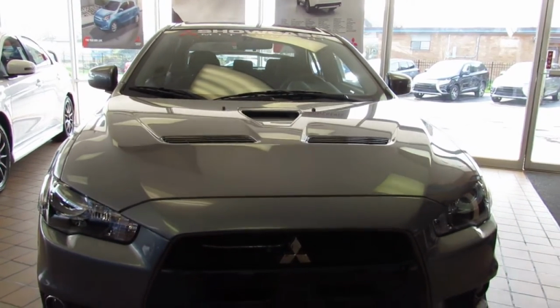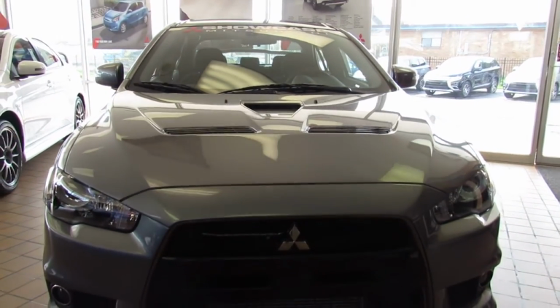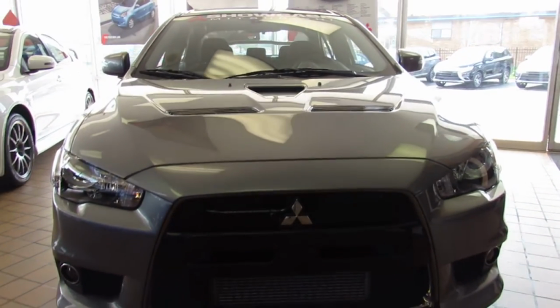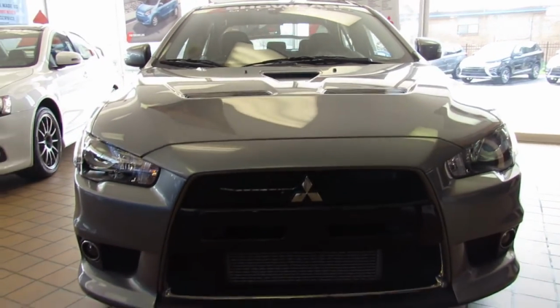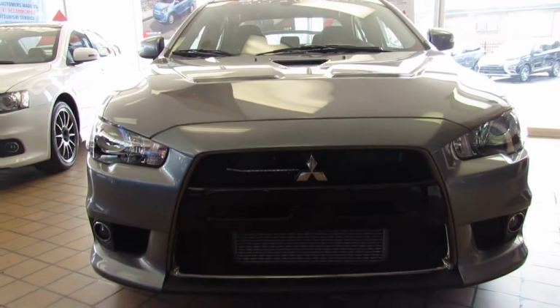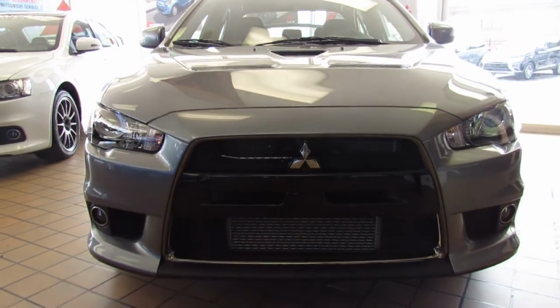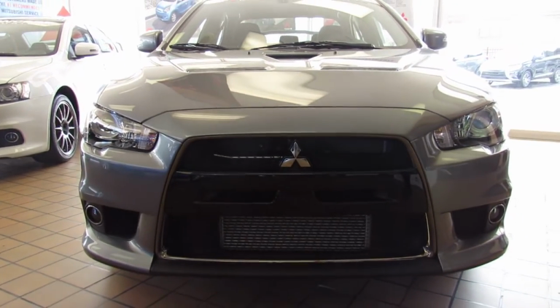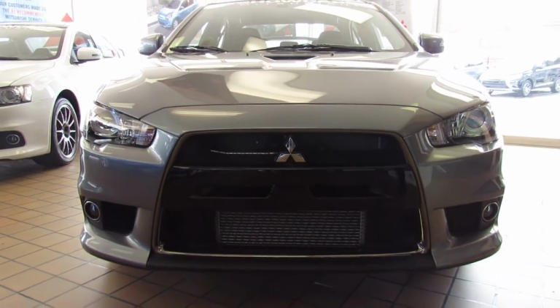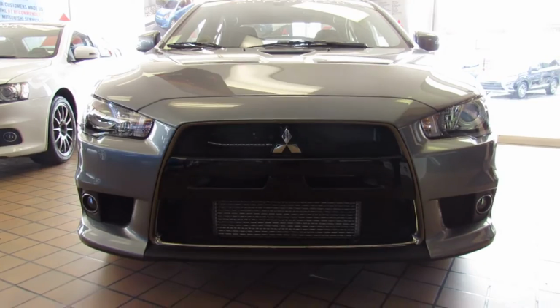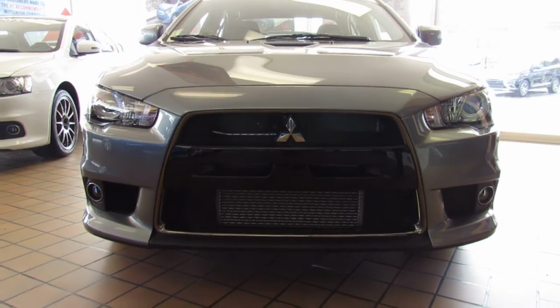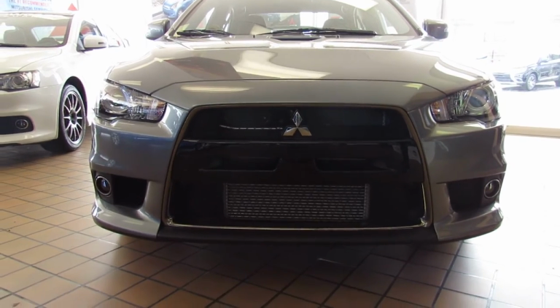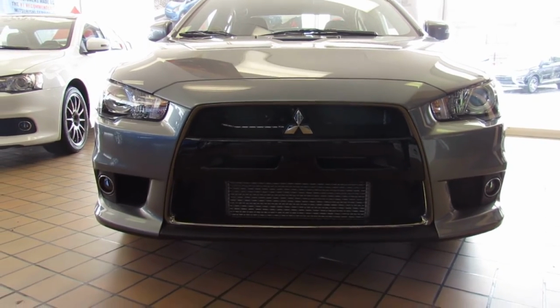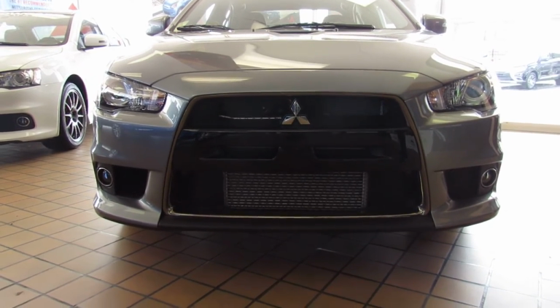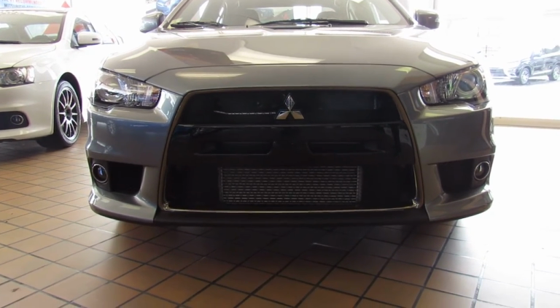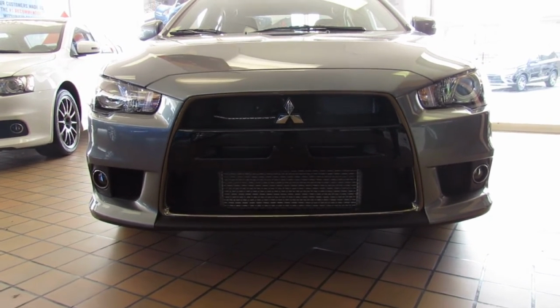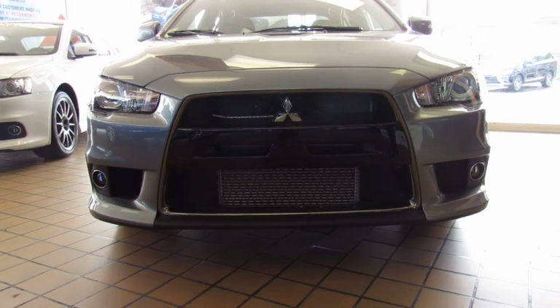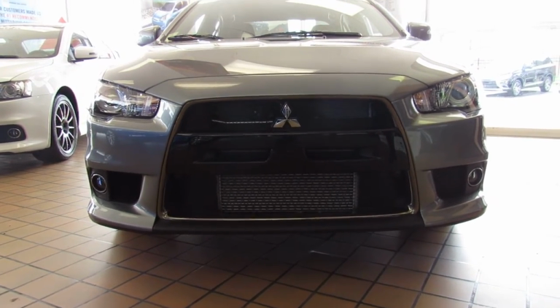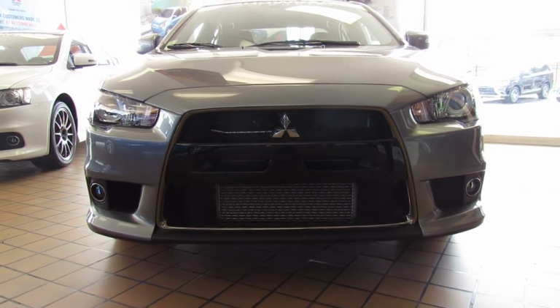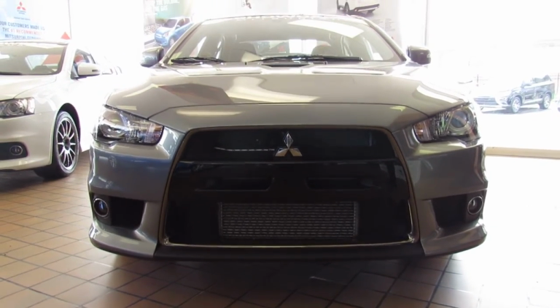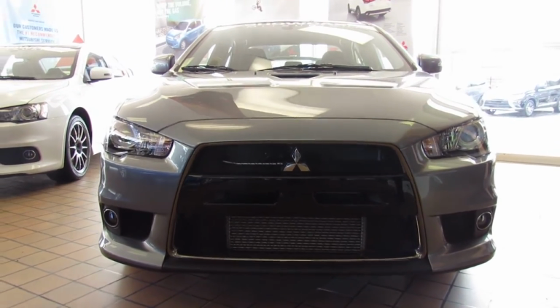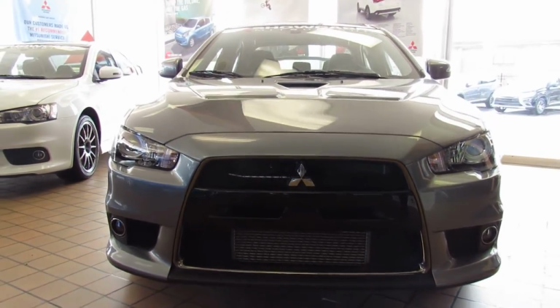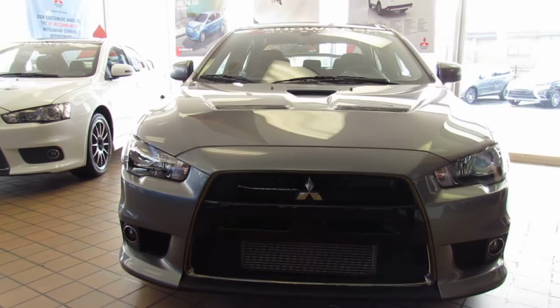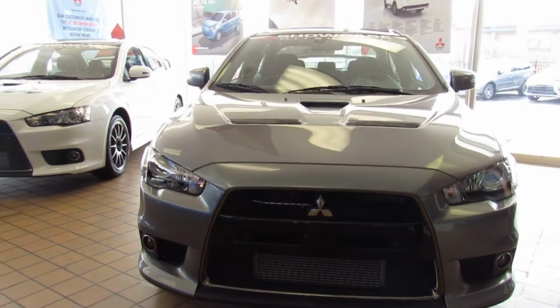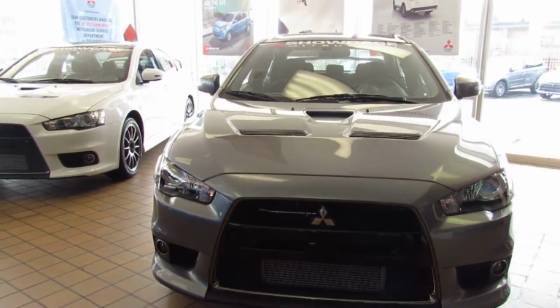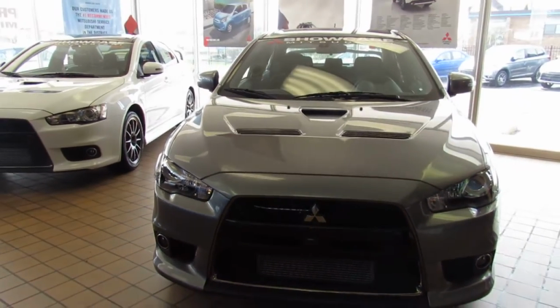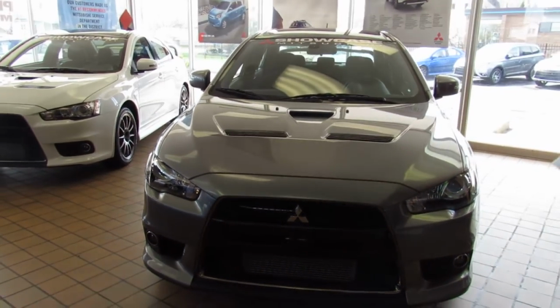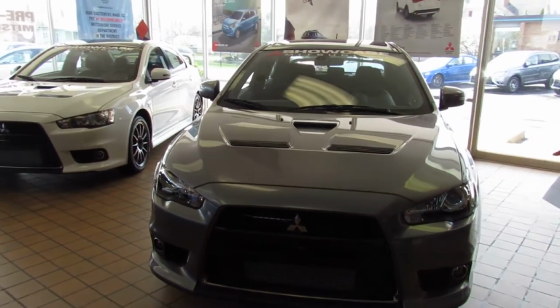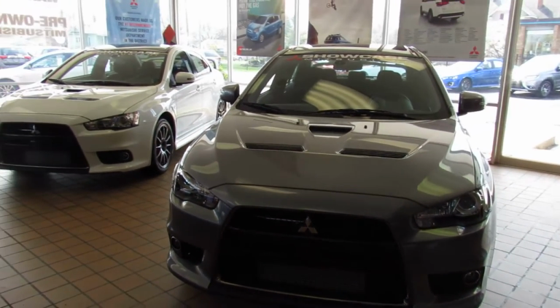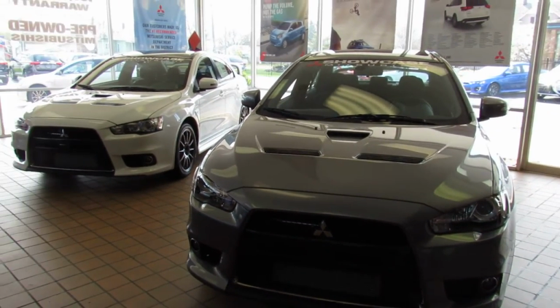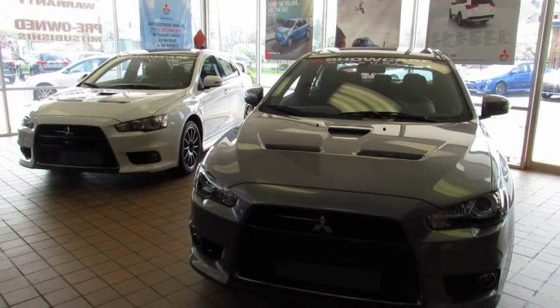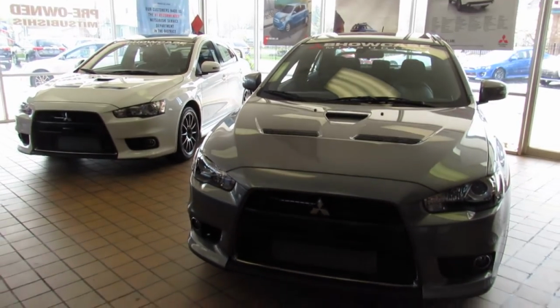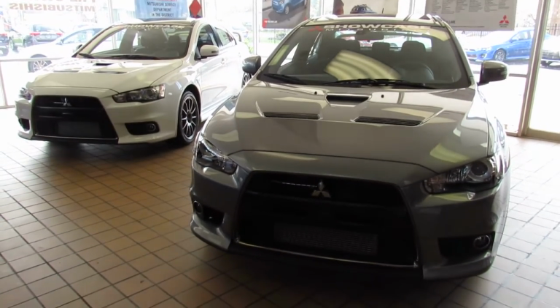This is an Evo, and there are so many things that everybody knows about the Evo. This car has been bumped up a little bit in horsepower and torque compared to the standard Evos that have been sold, and it is absolutely a collector's dream. Such a nice car — I love the color combination on this.